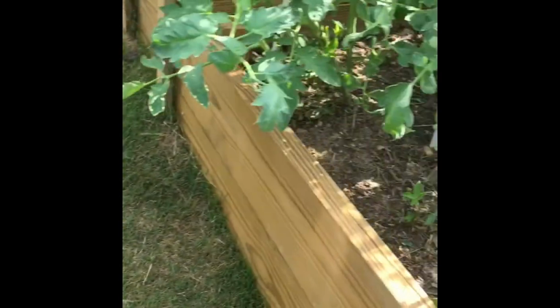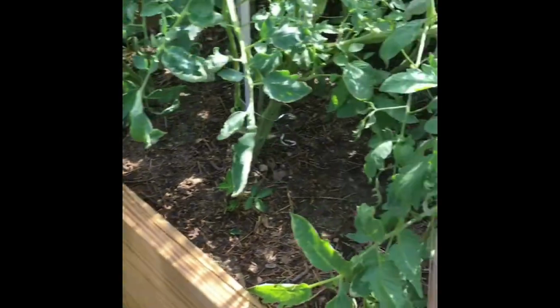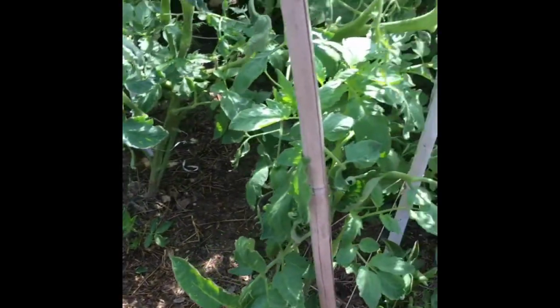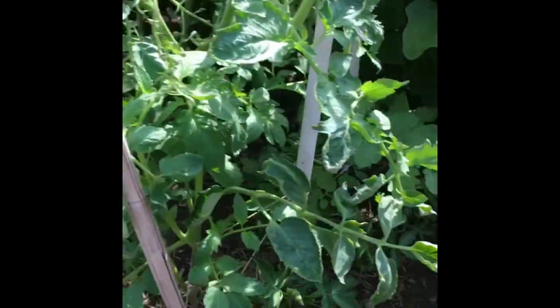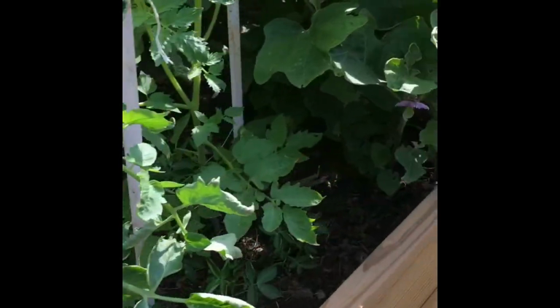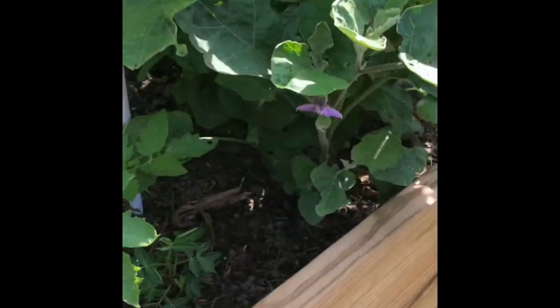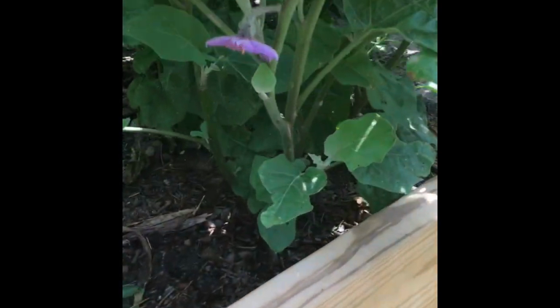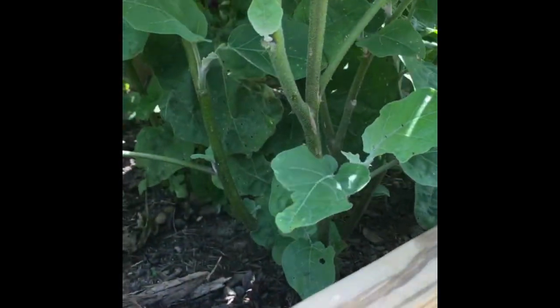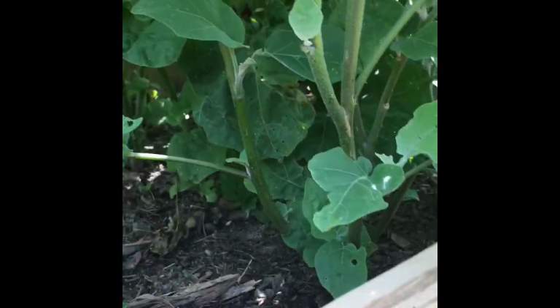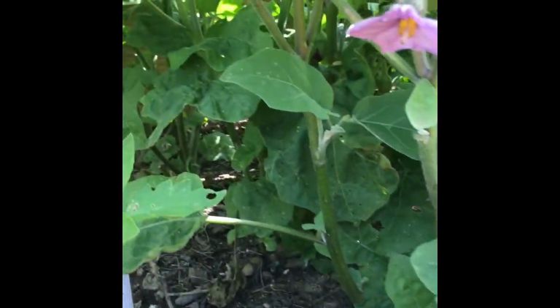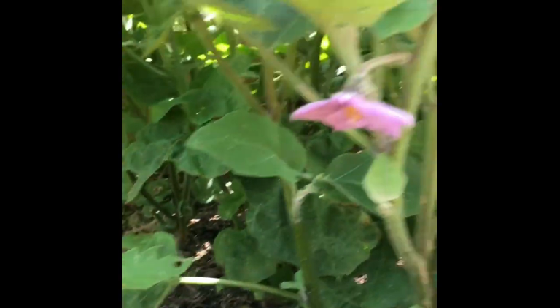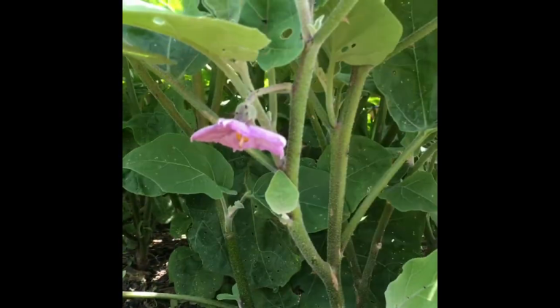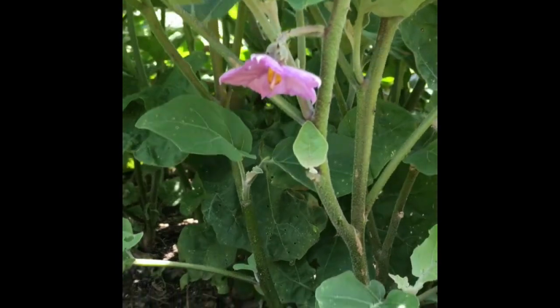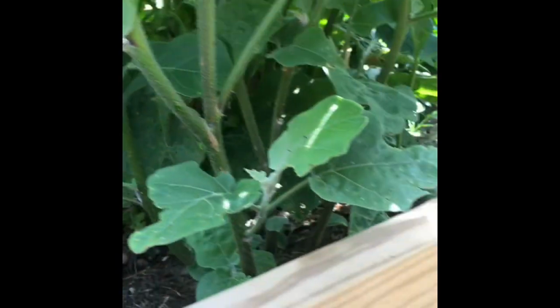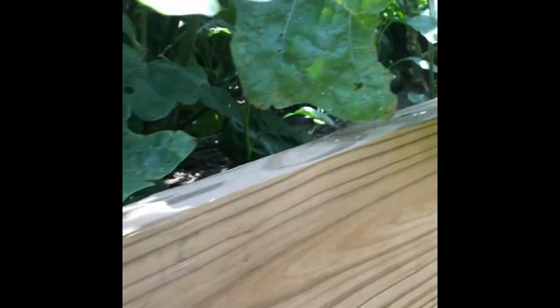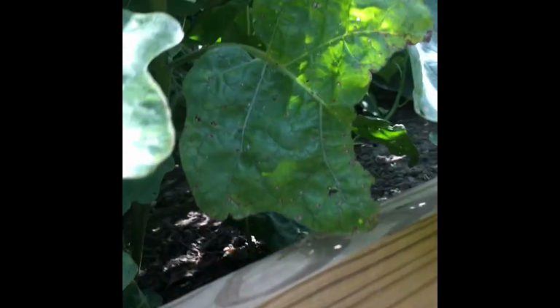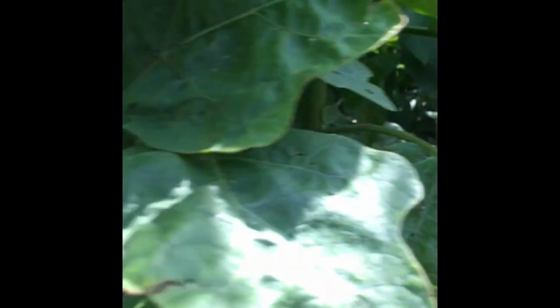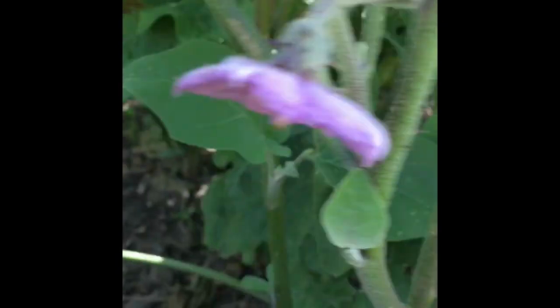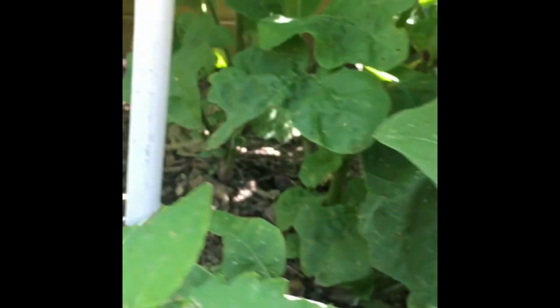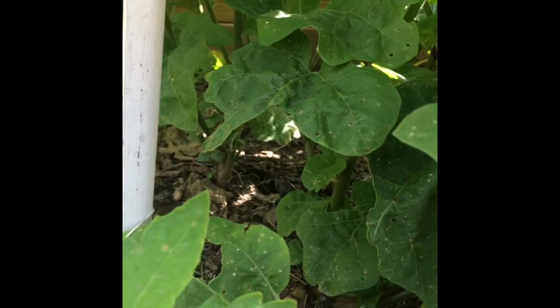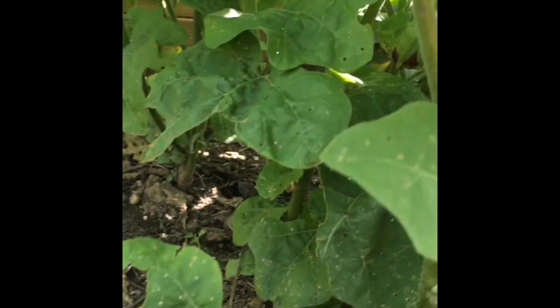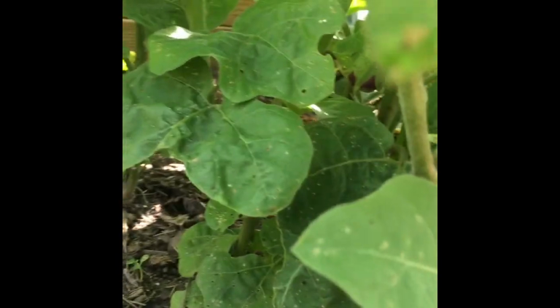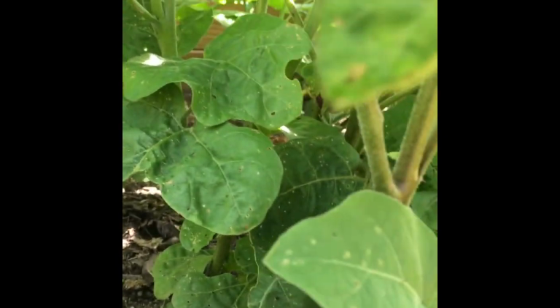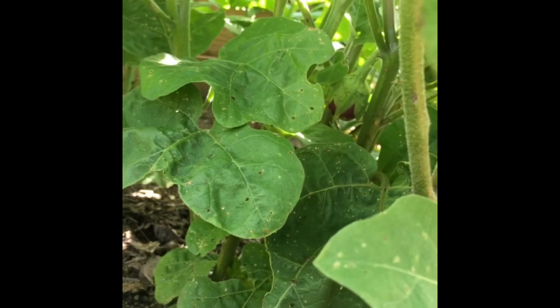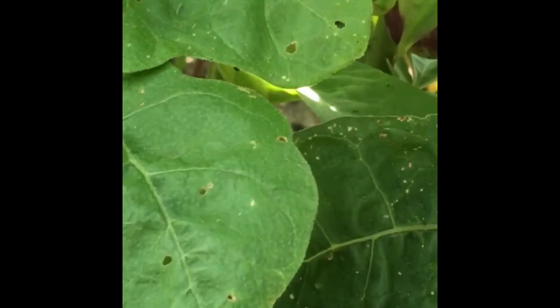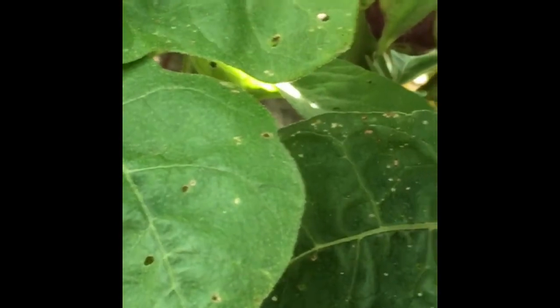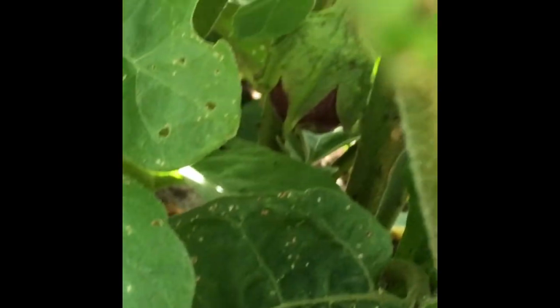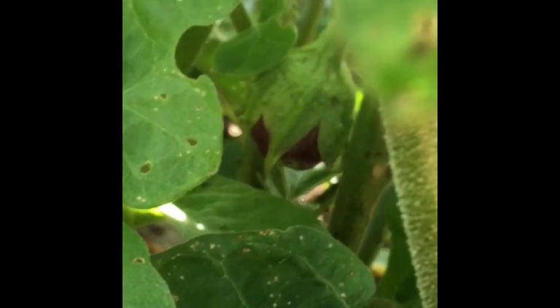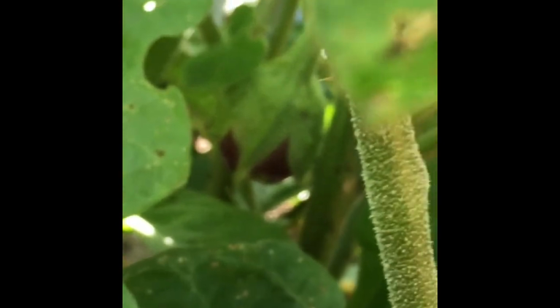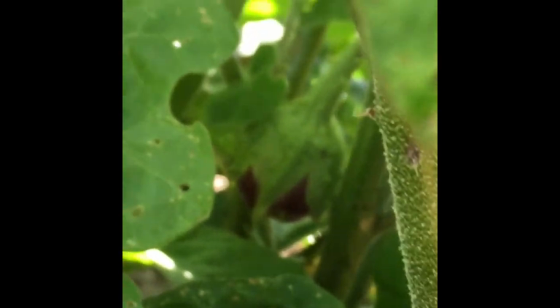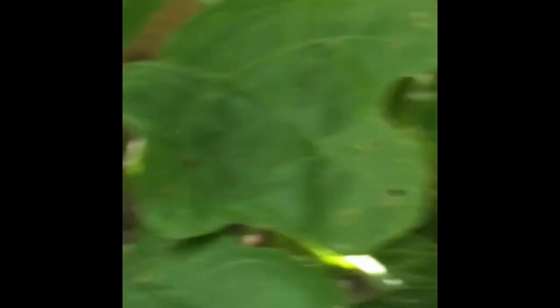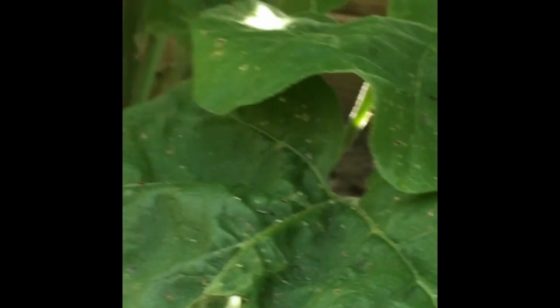In this bed we have eggplants — these are very thorny eggplants. The leaves have so many thorns on them. The eggplants already started forming tiny eggplants.